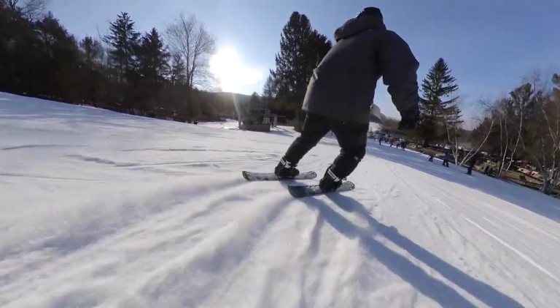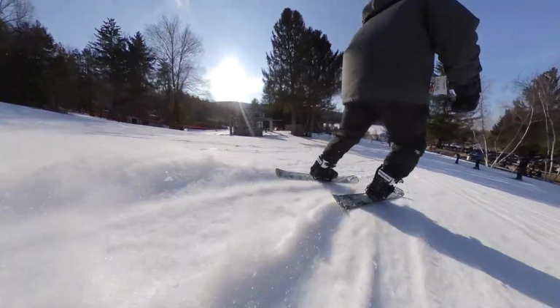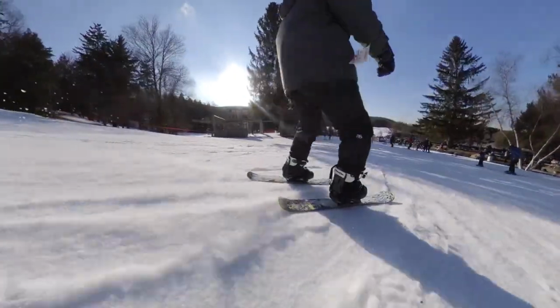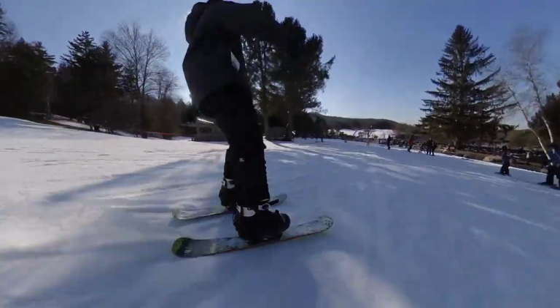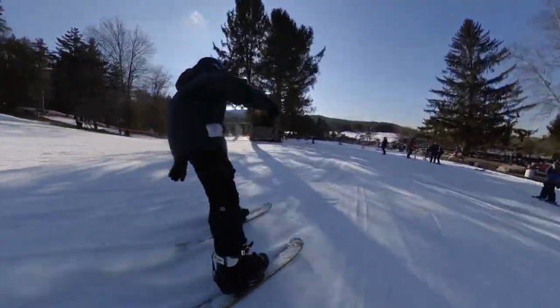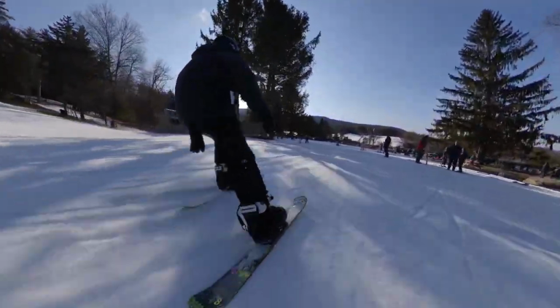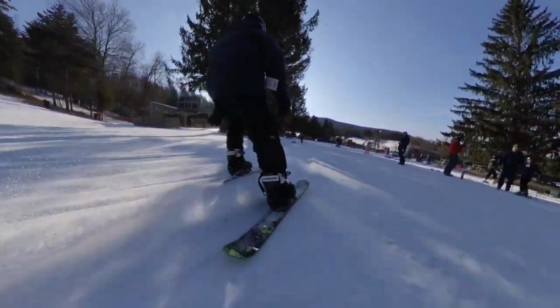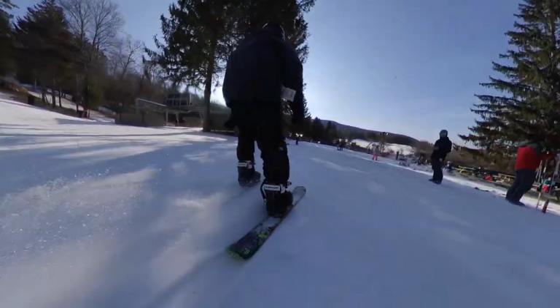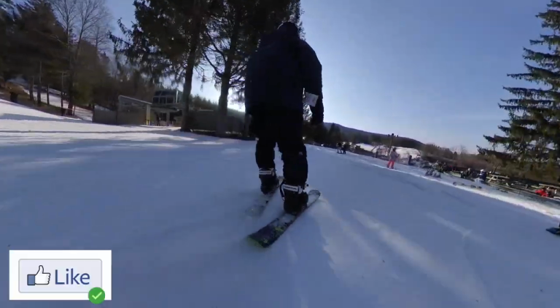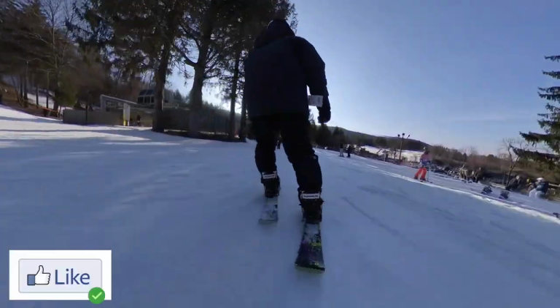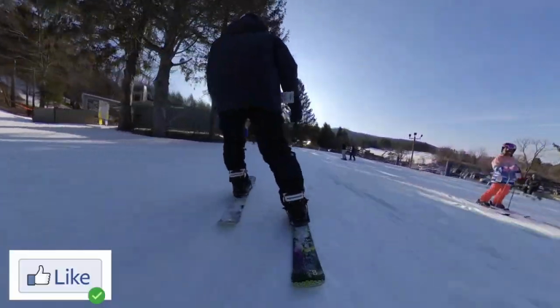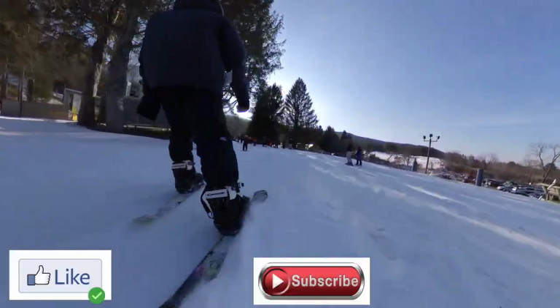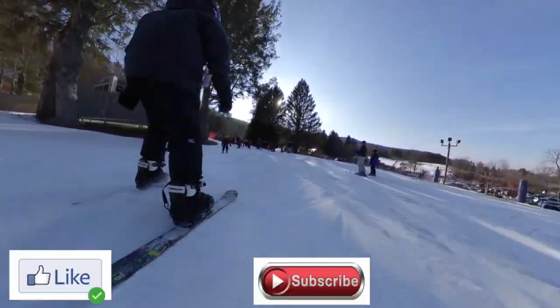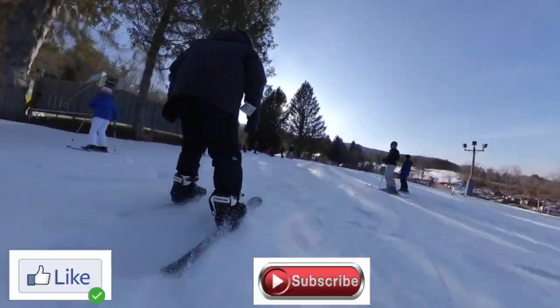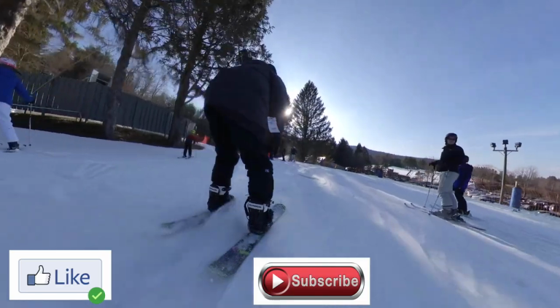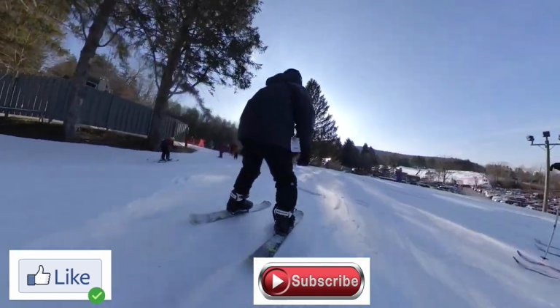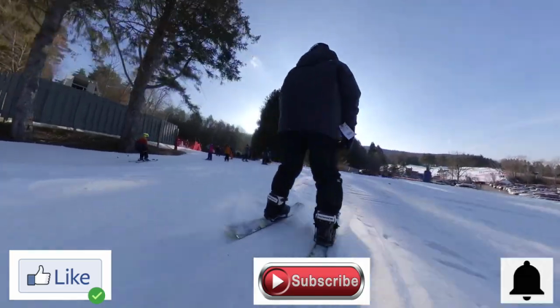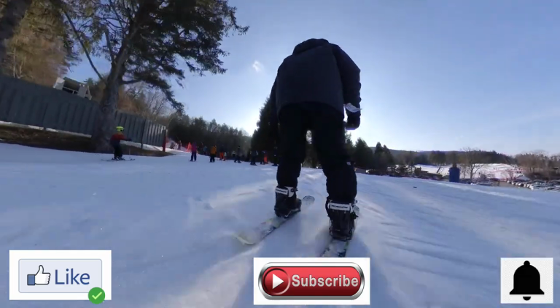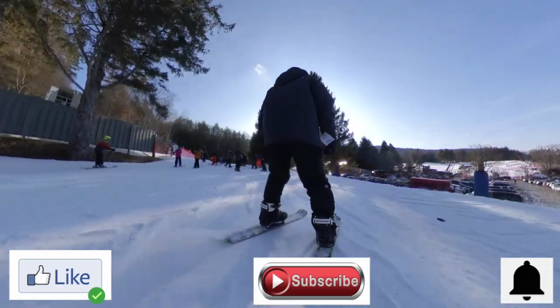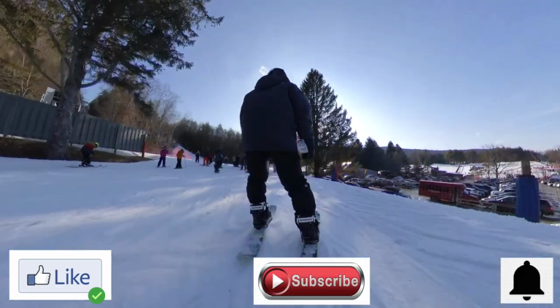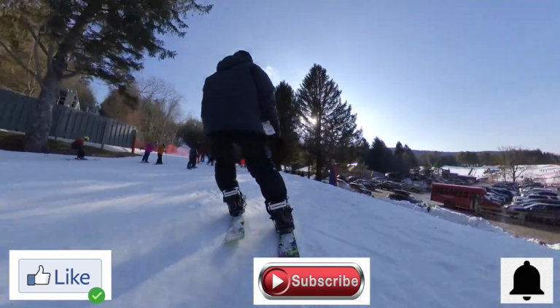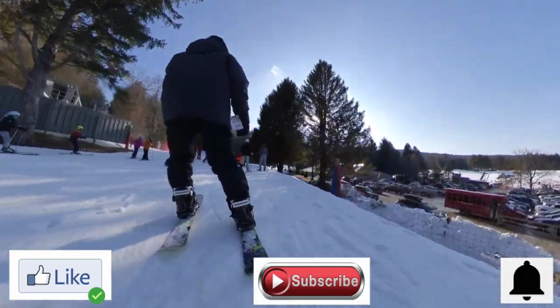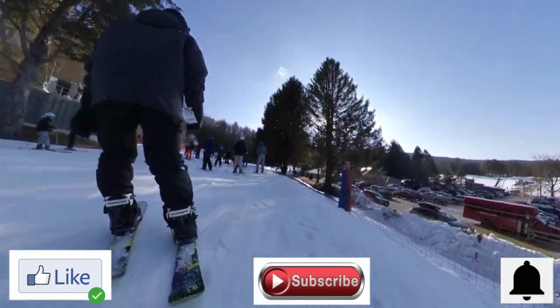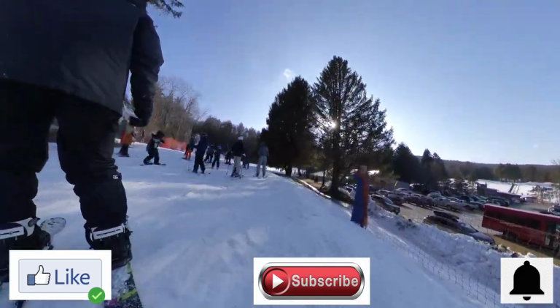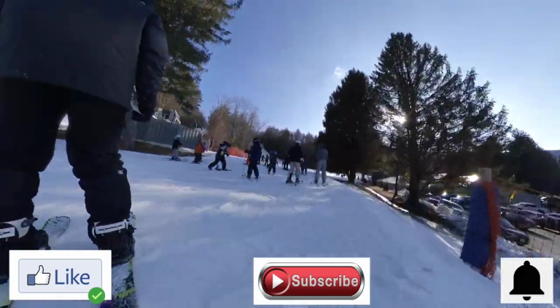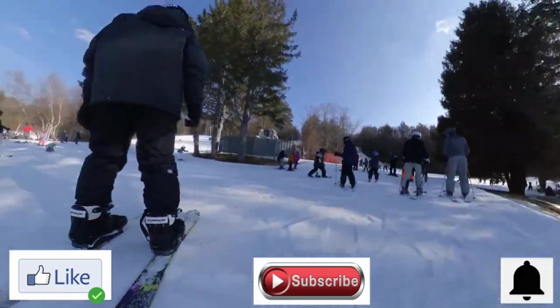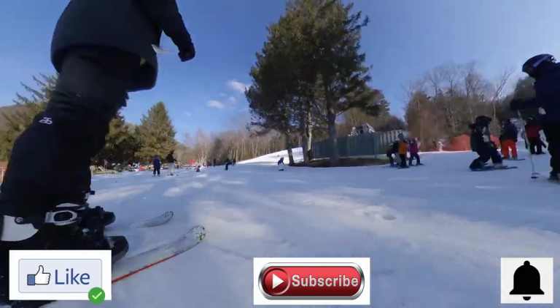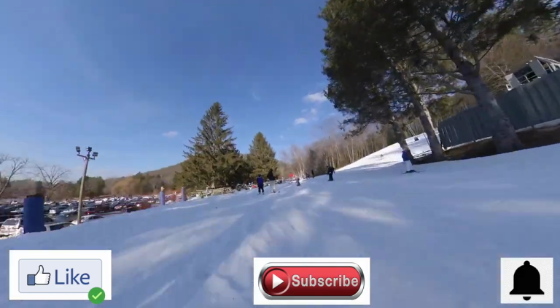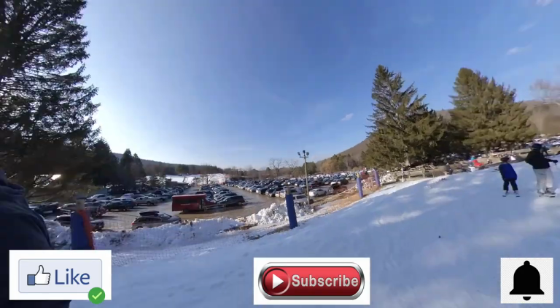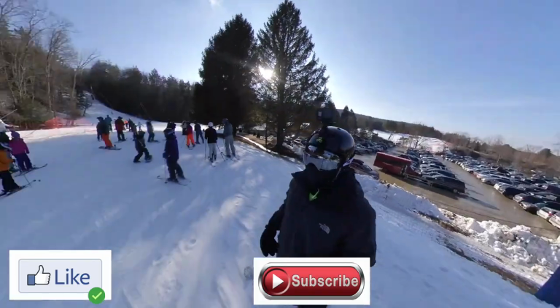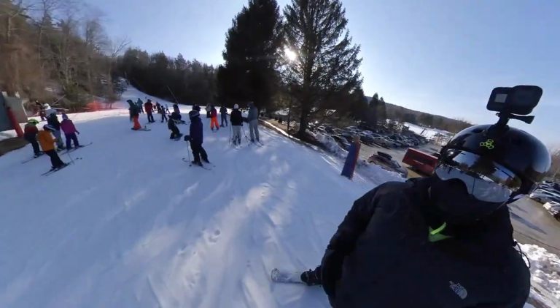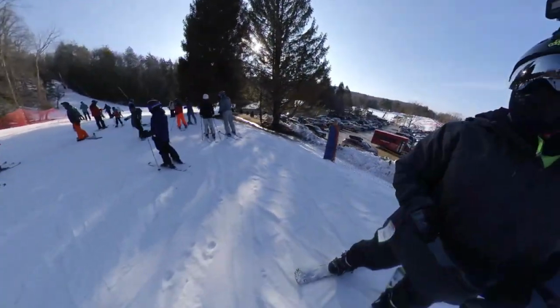As it comes down to the end, please make sure you hit the like button, hit the subscribe button, pop that bell, and come back and check me out again — because I'm definitely gonna be making more of these videos.